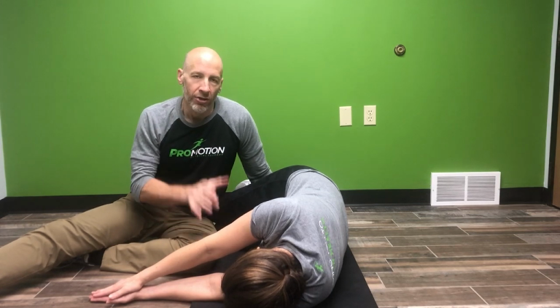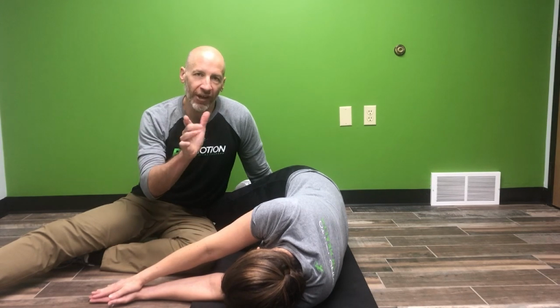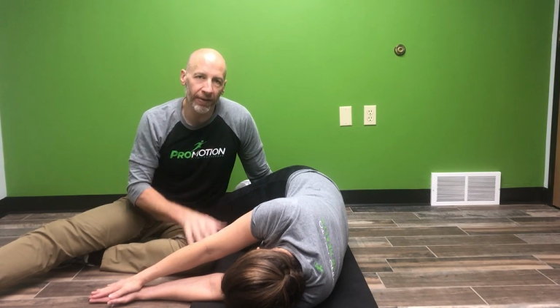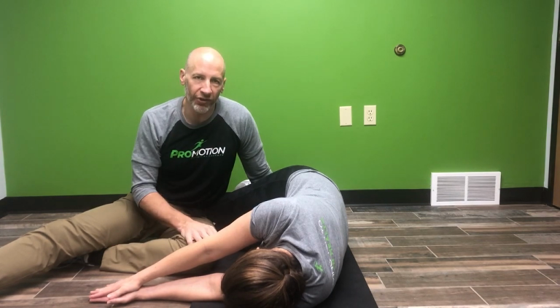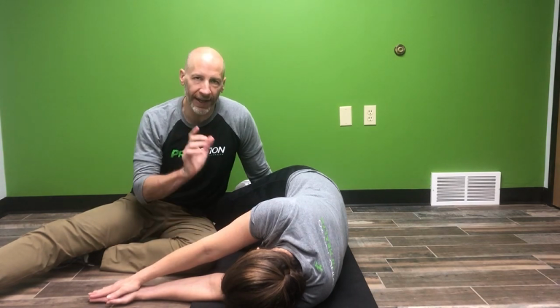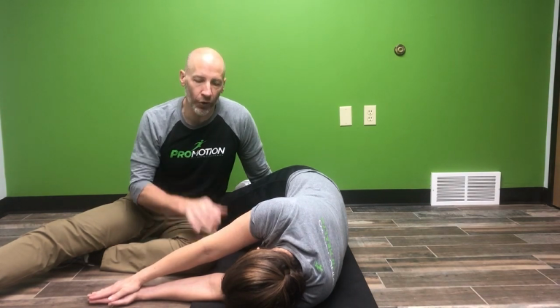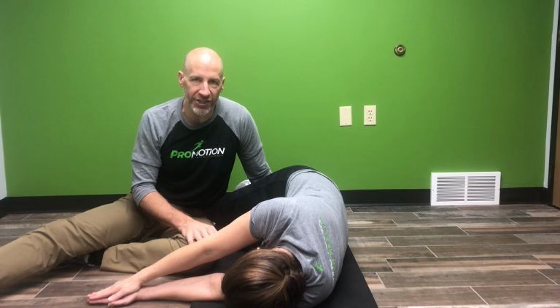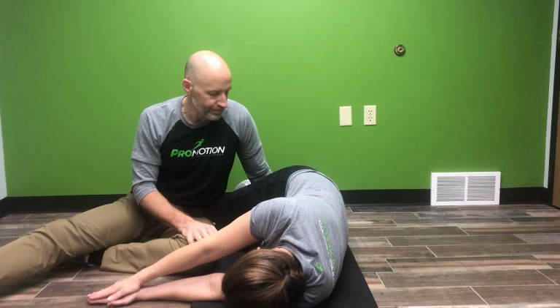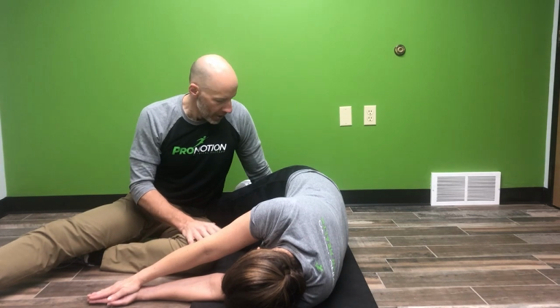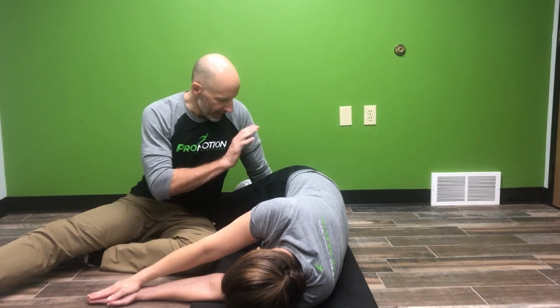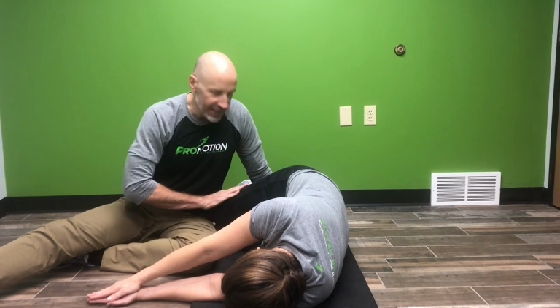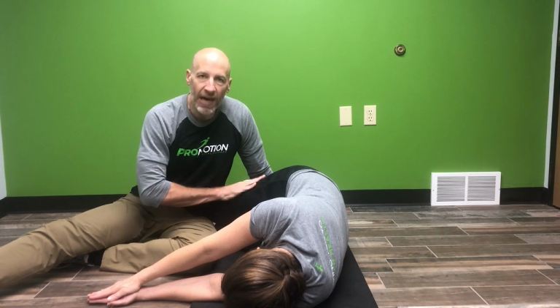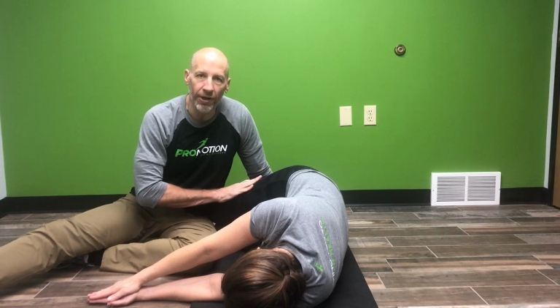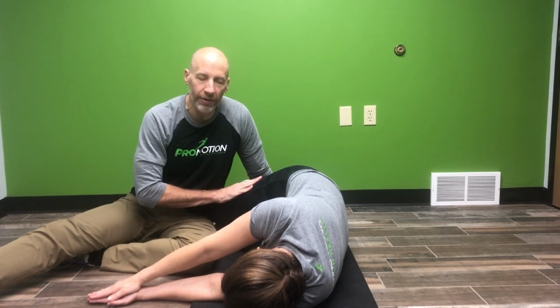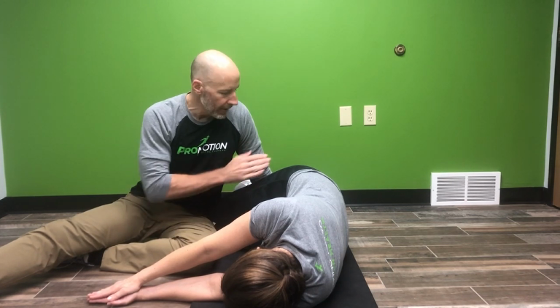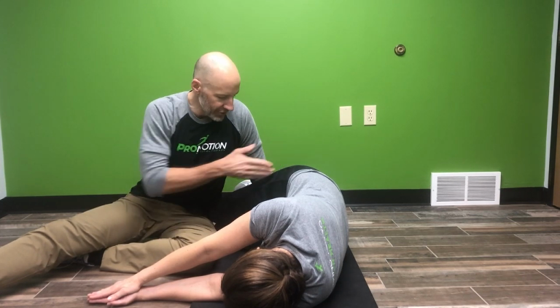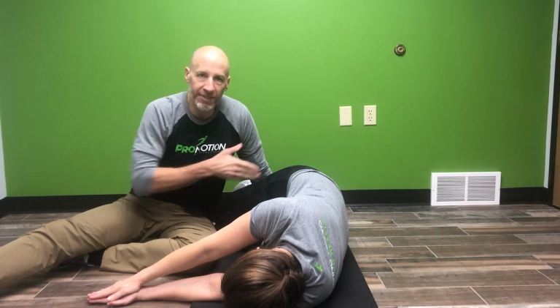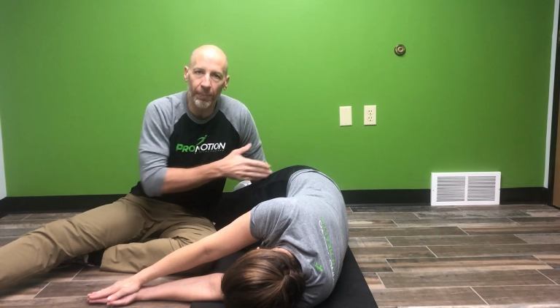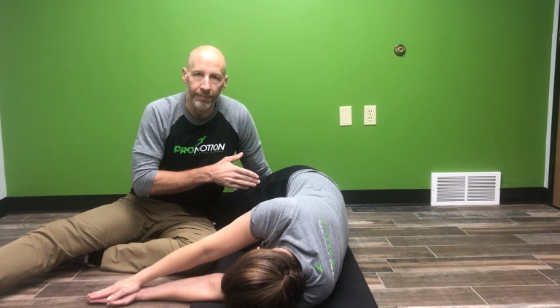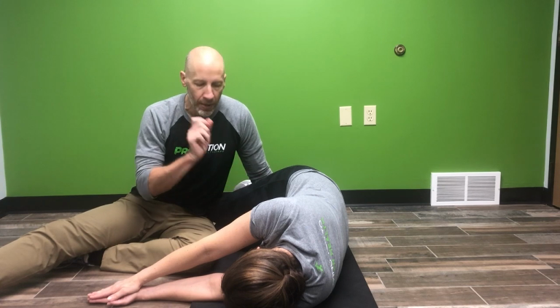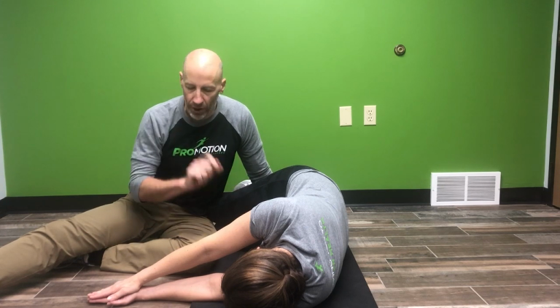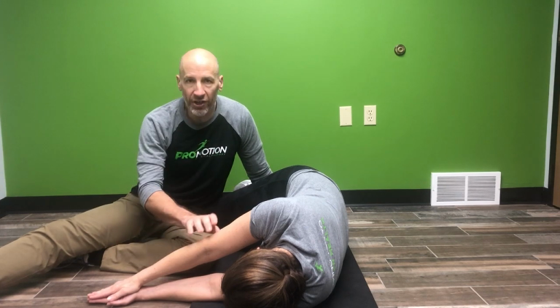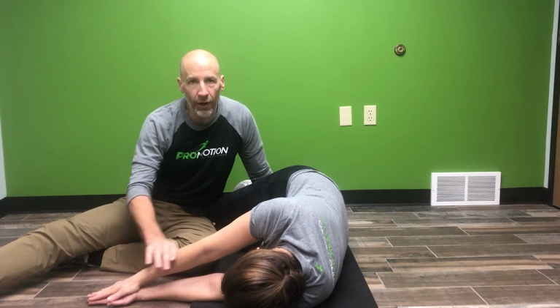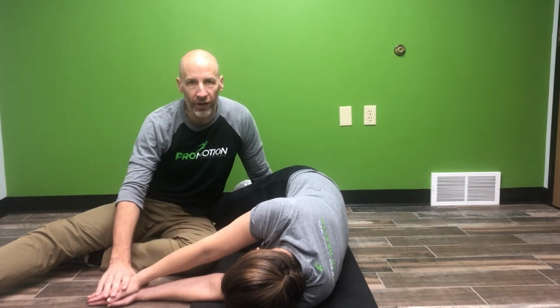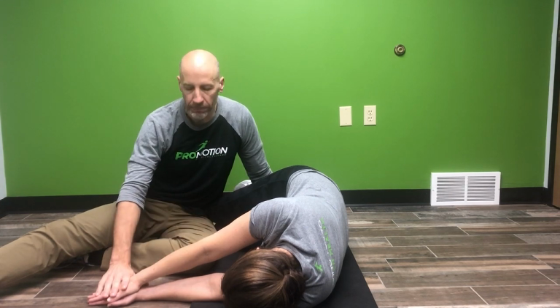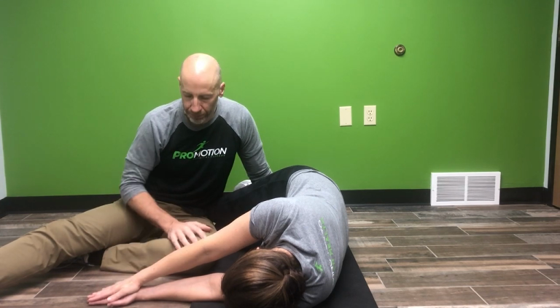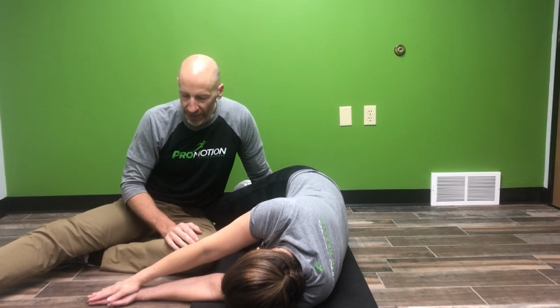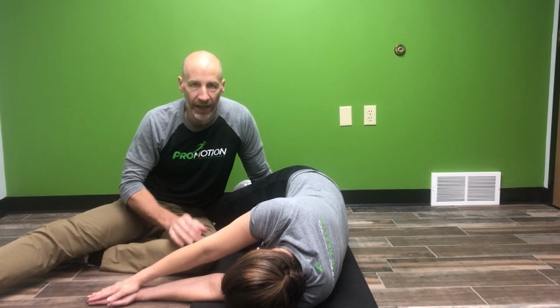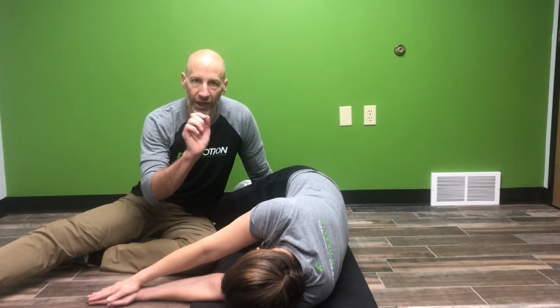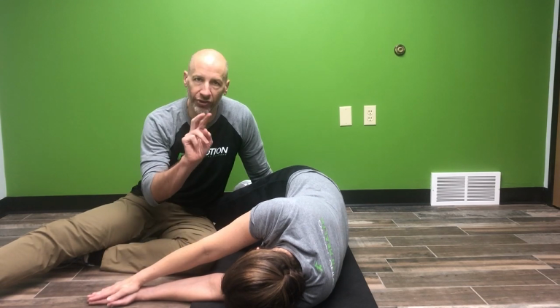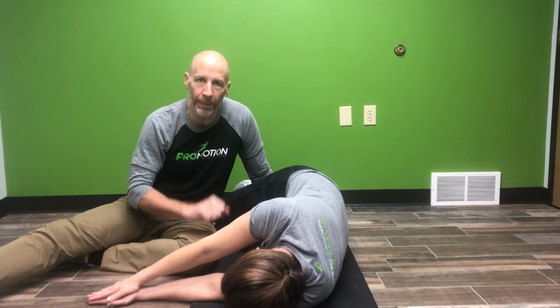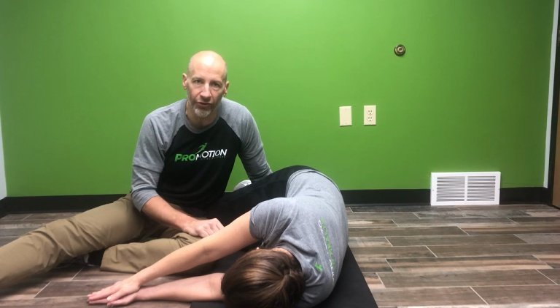The setup is you're going to lay on the floor on your side. You want to have your knees on top of one another and your knees about hip height. Your arms are going to be out in front of you, and this is a two-step exercise.